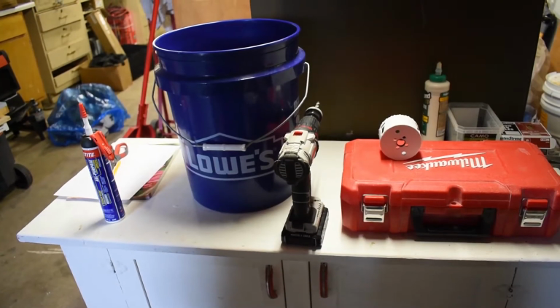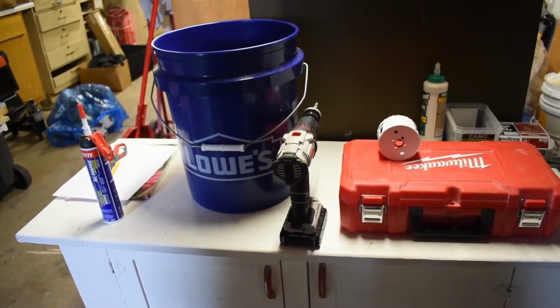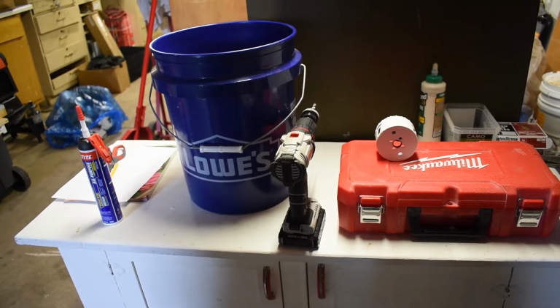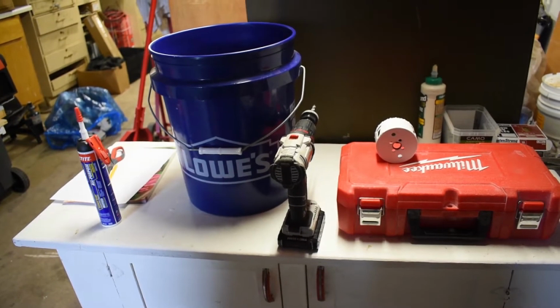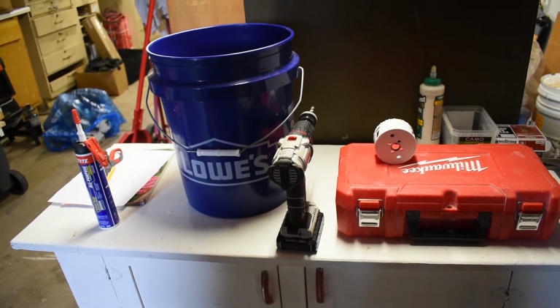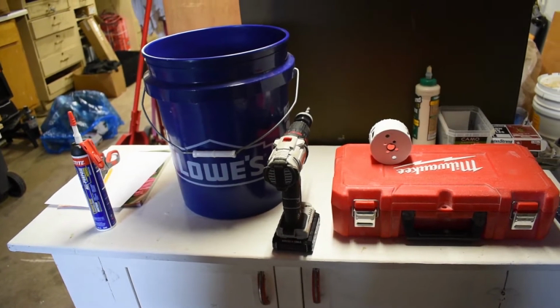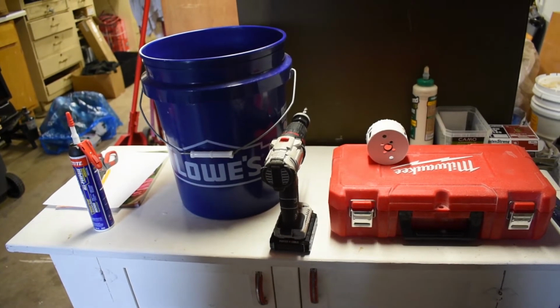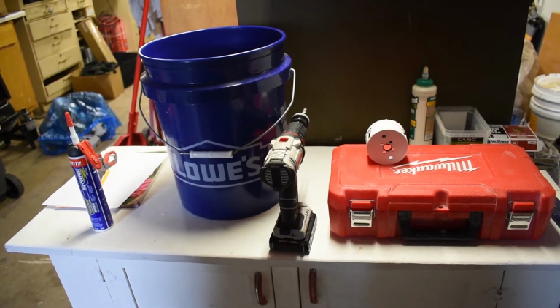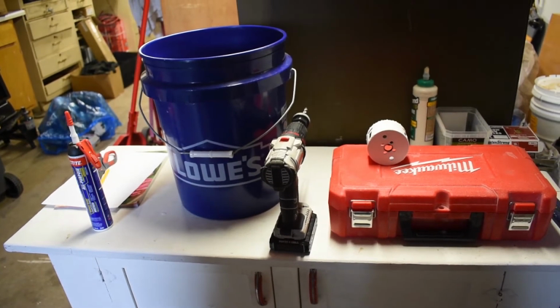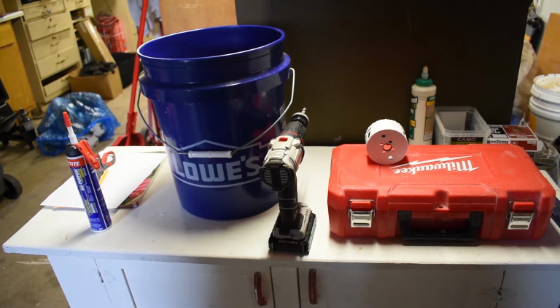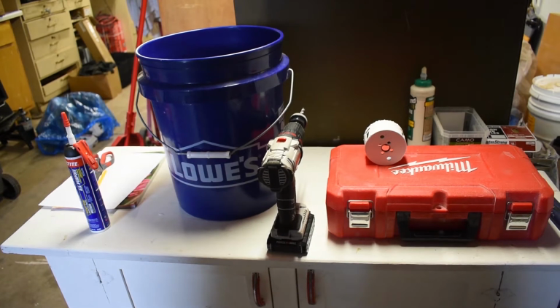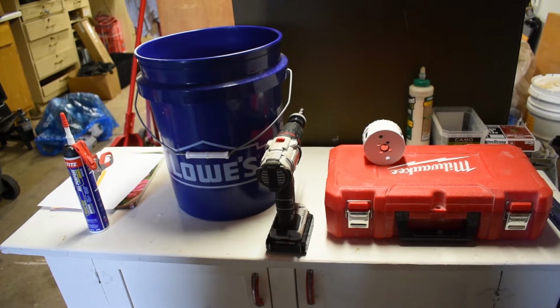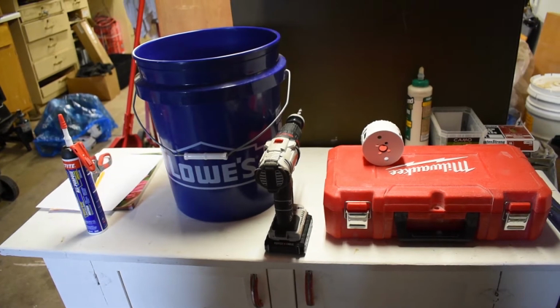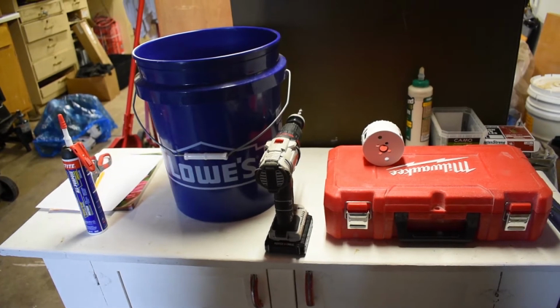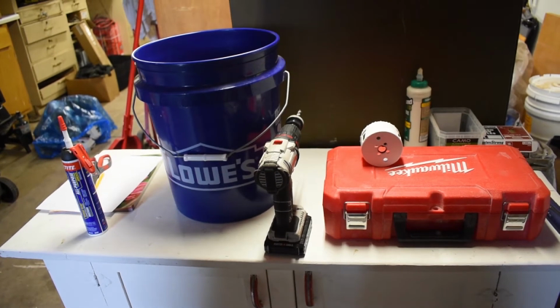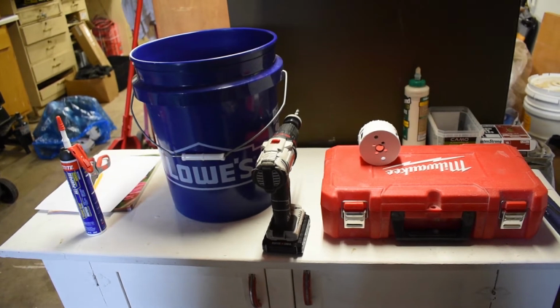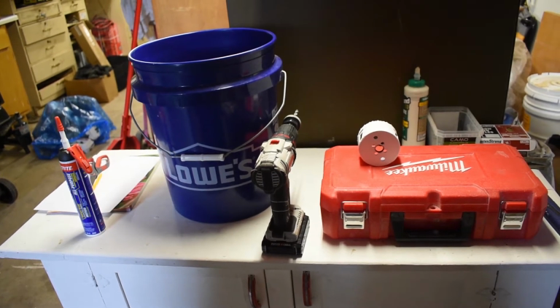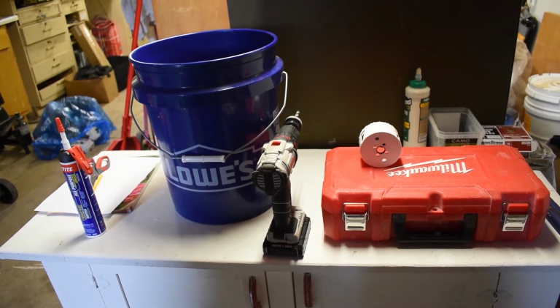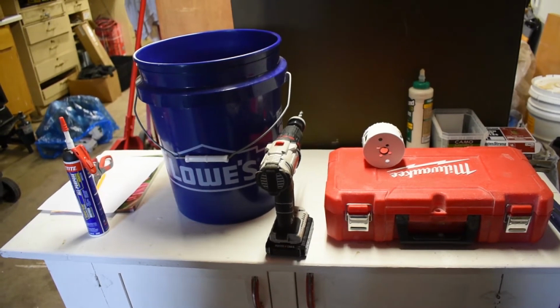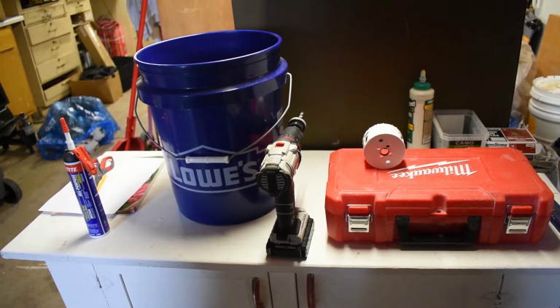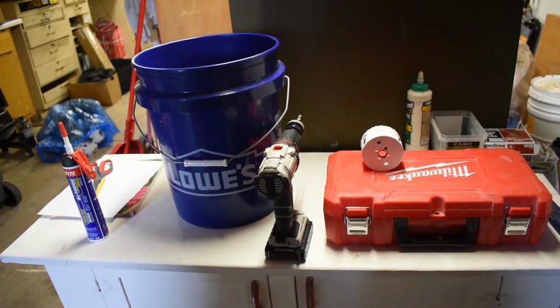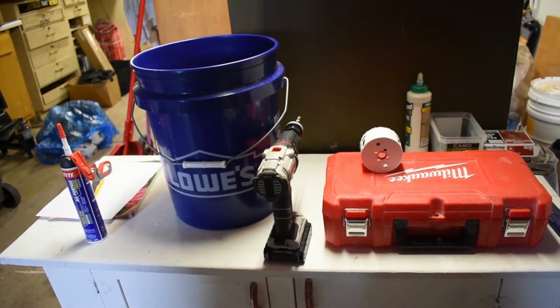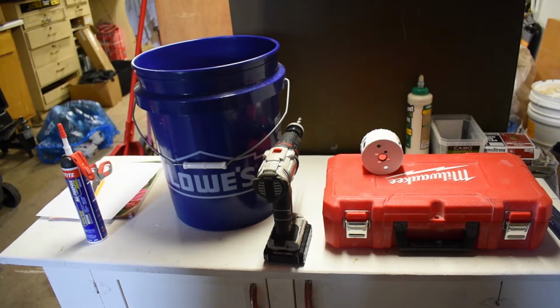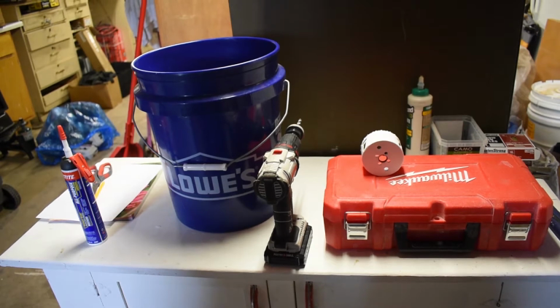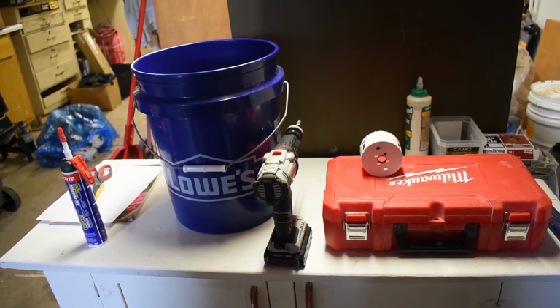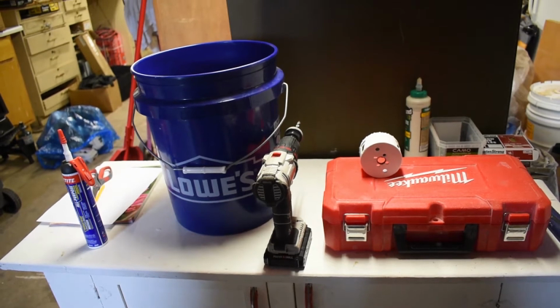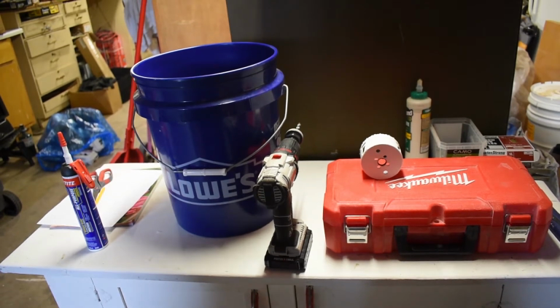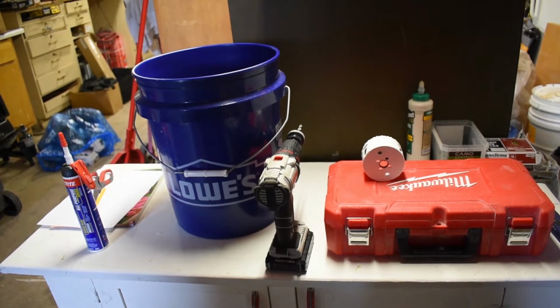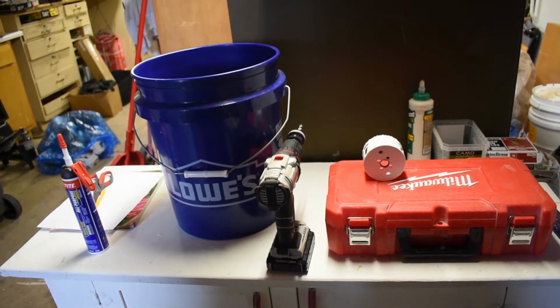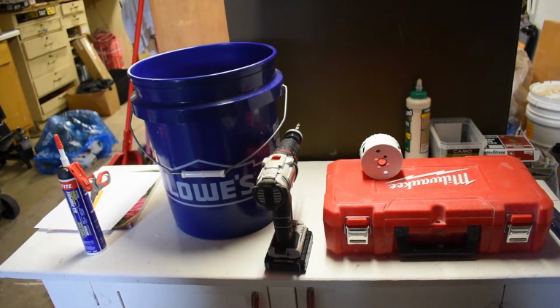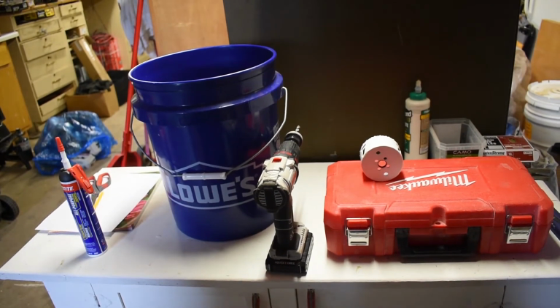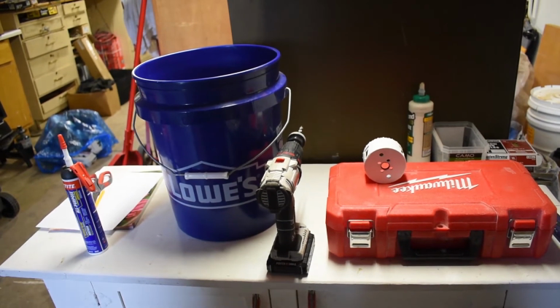Hey guys, V here from Prairie Hill Projects, and today I'm going to be building a feeder for my chickens out of this Lowe's bucket. I'm going to be using some PVC 90s, some 4 inch.